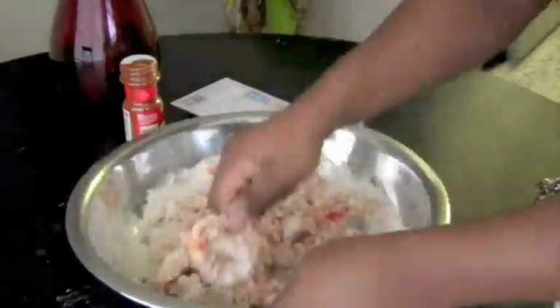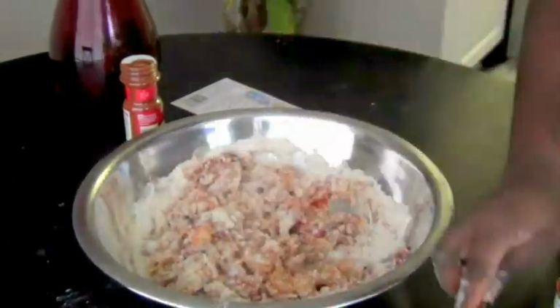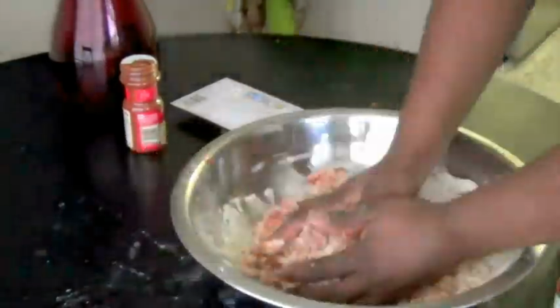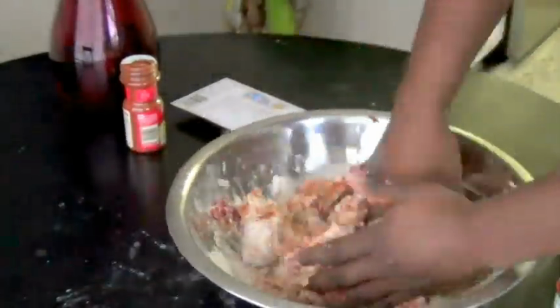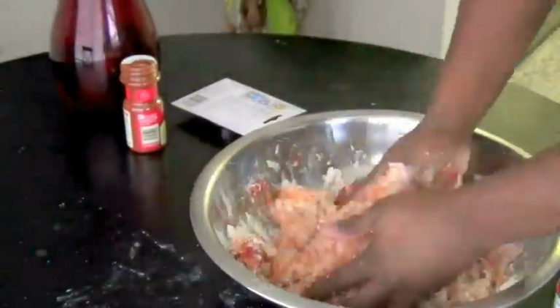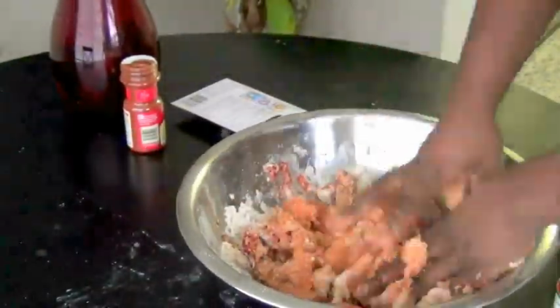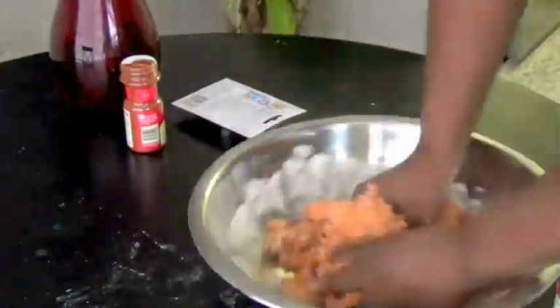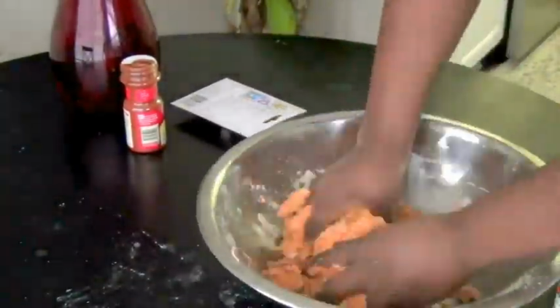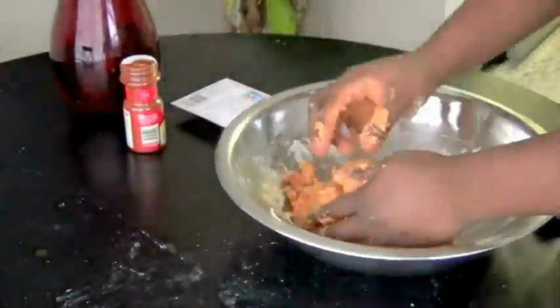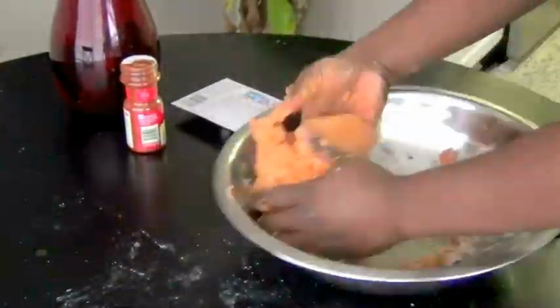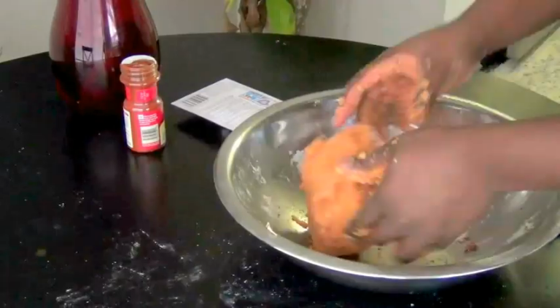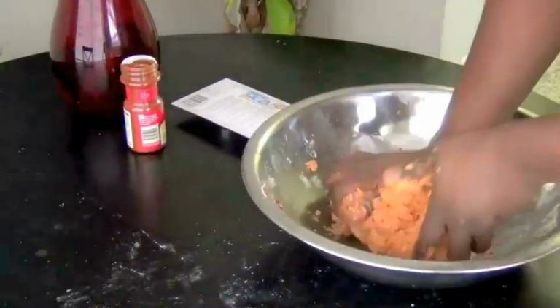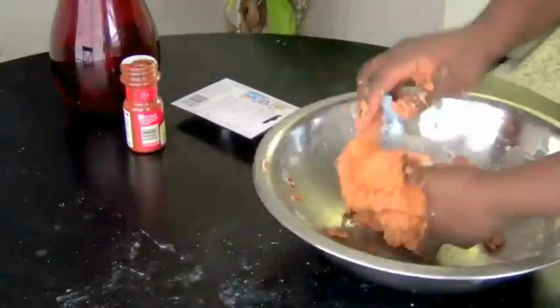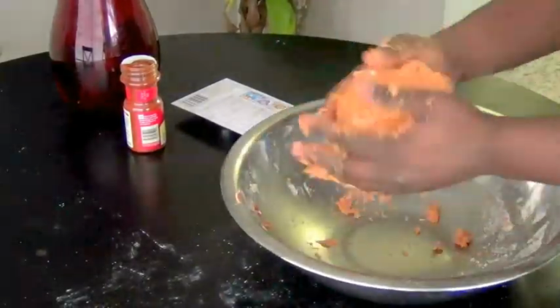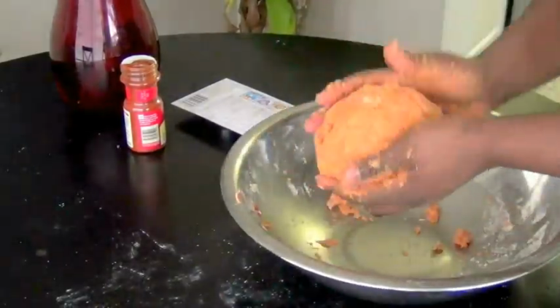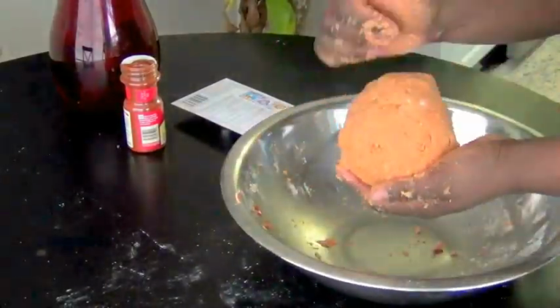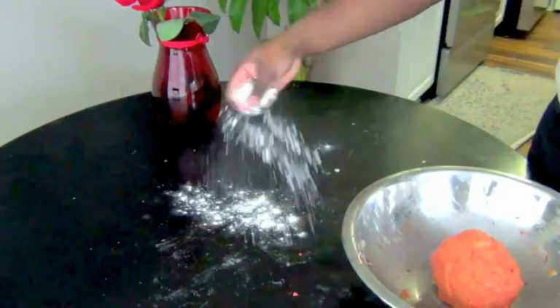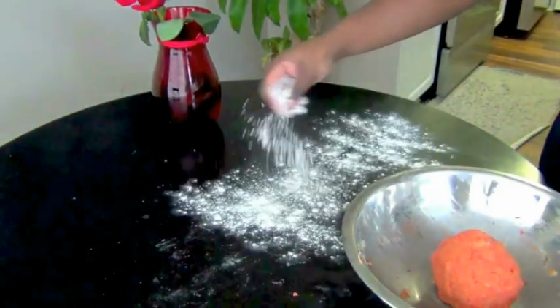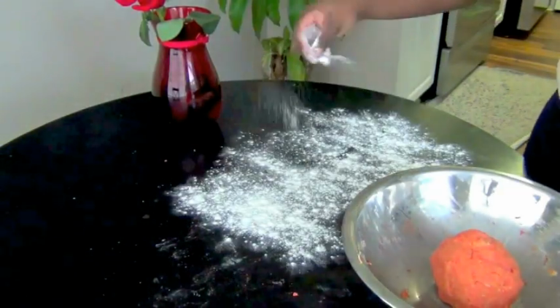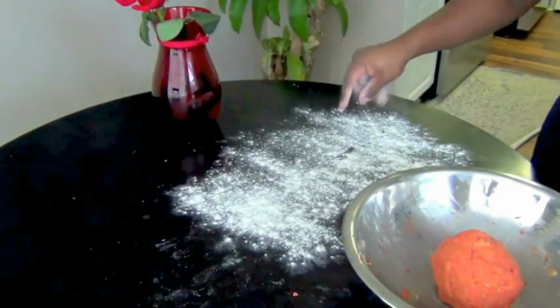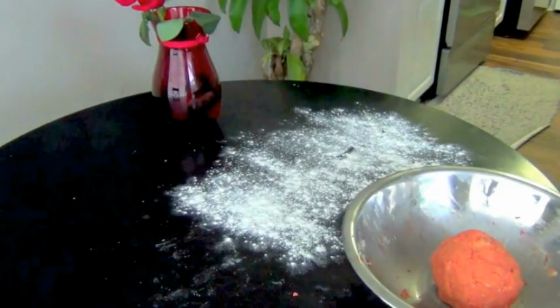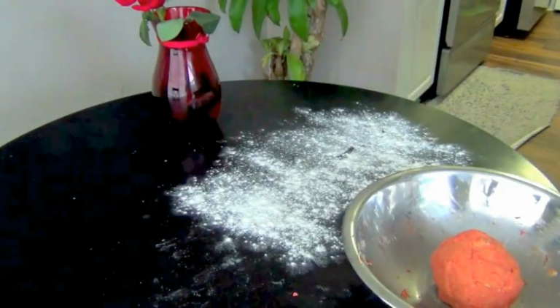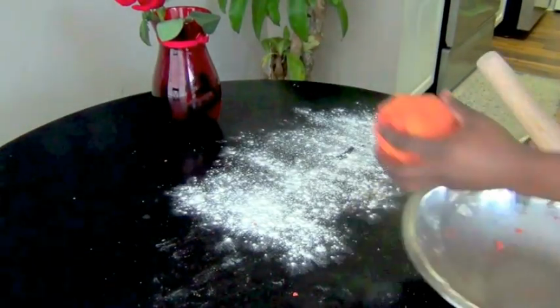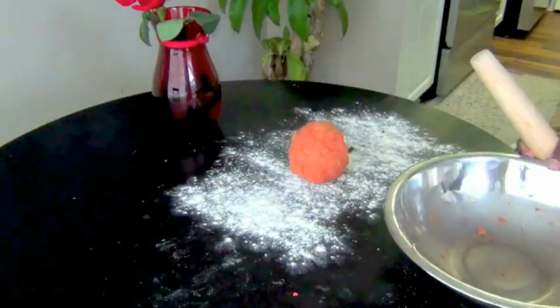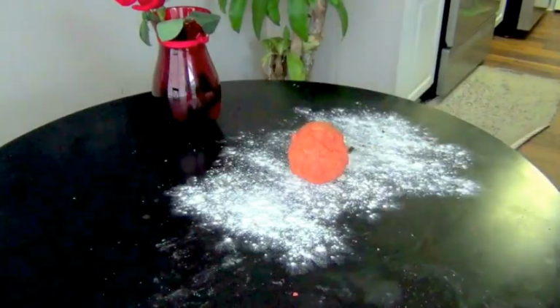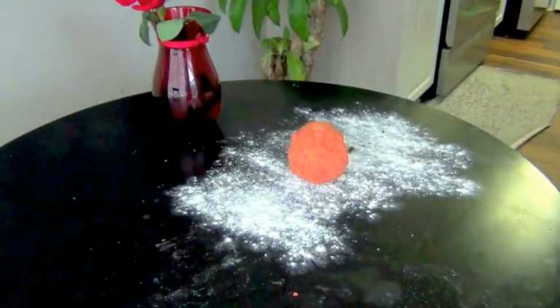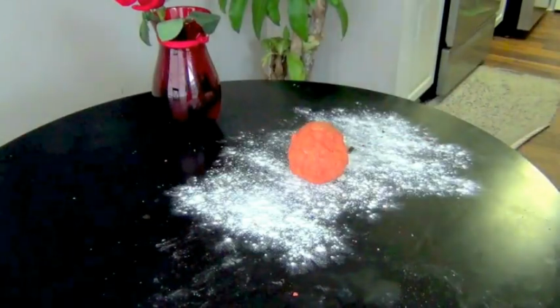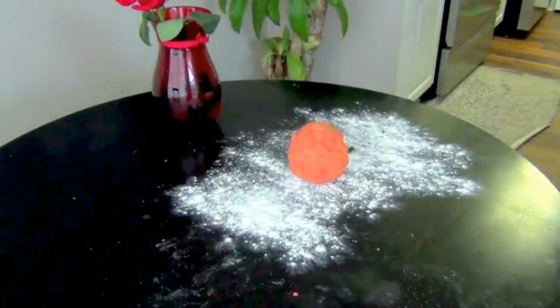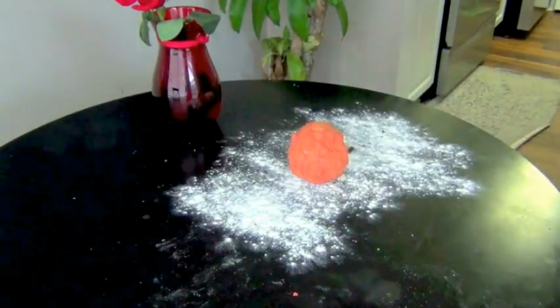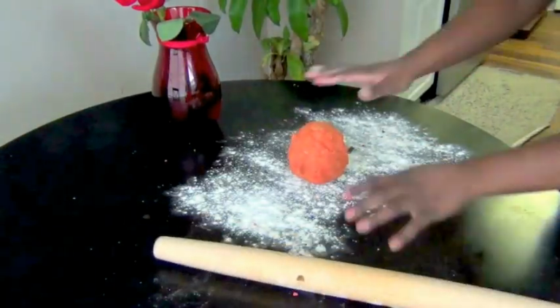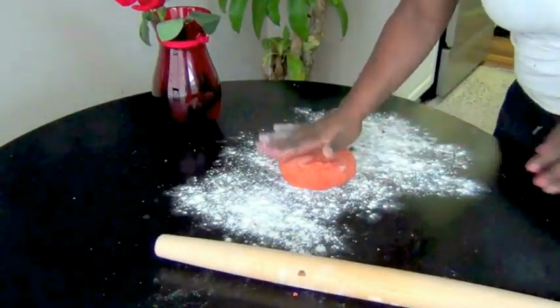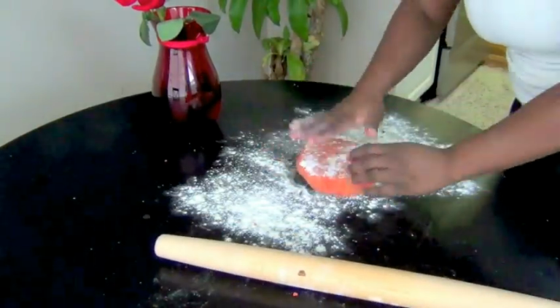Mix all the ingredients together until a ball of dough forms. Lightly dust the surface of a table with flour and roll out the ball of dough to about a quarter-inch thickness.